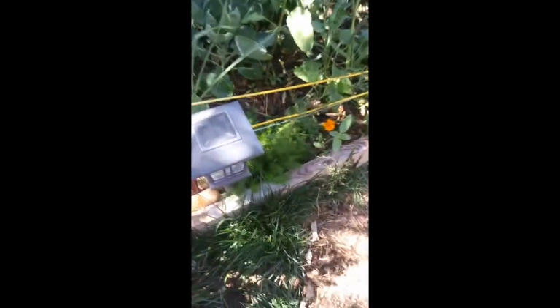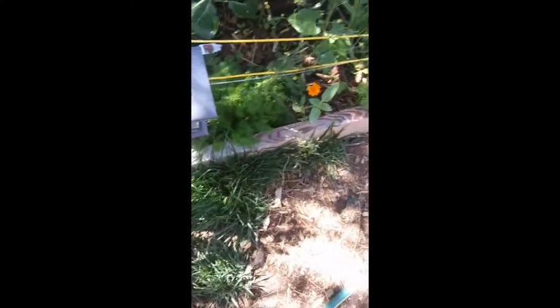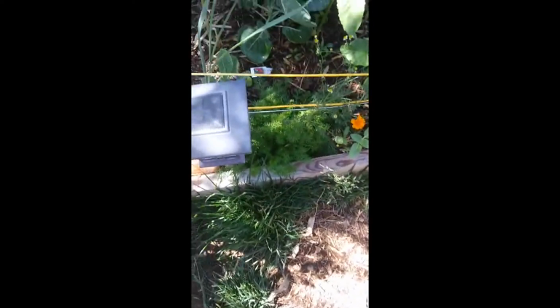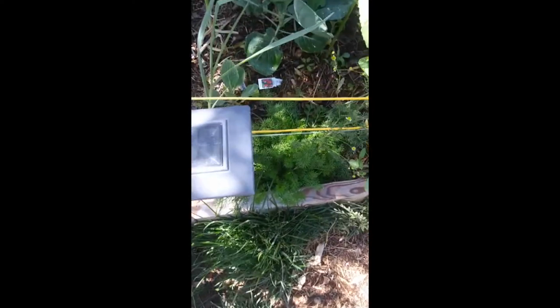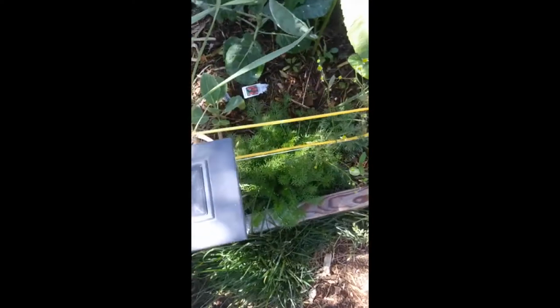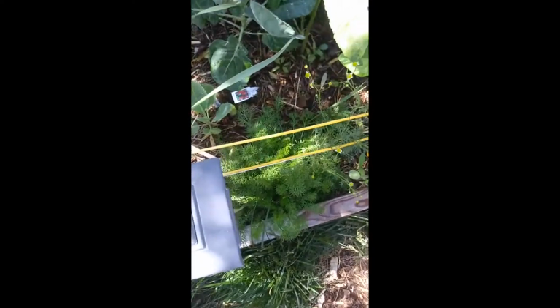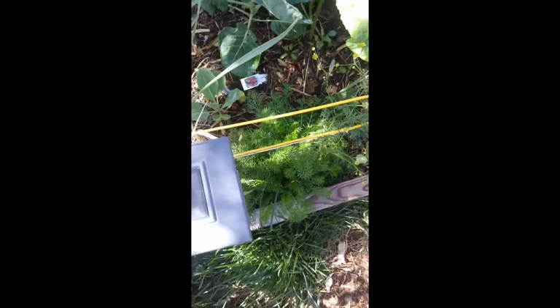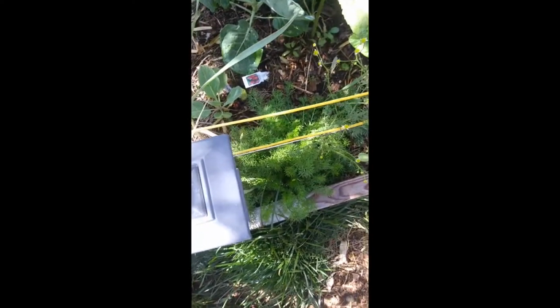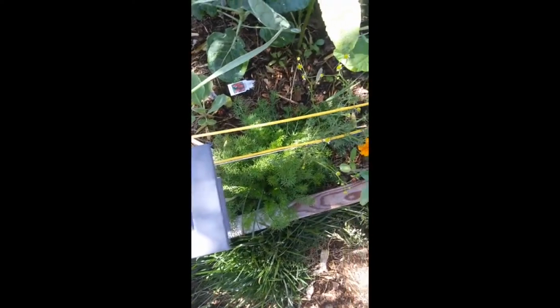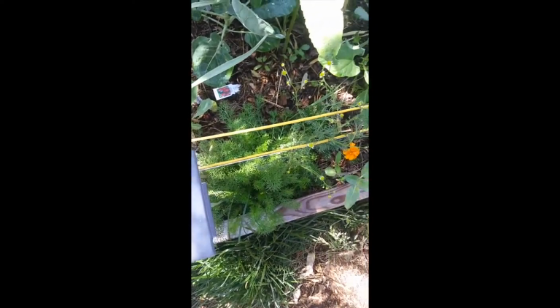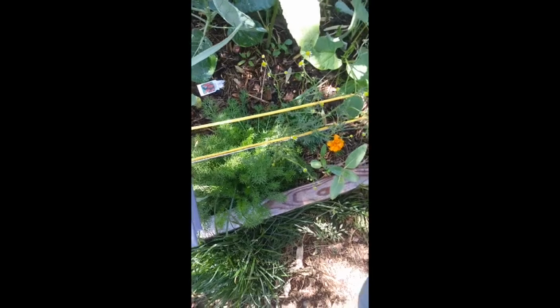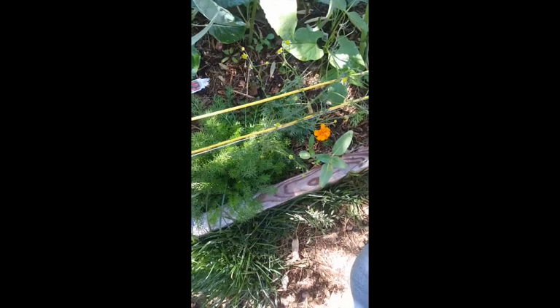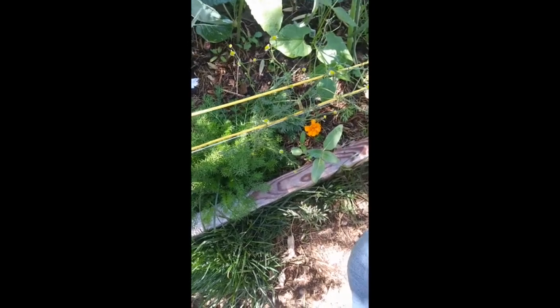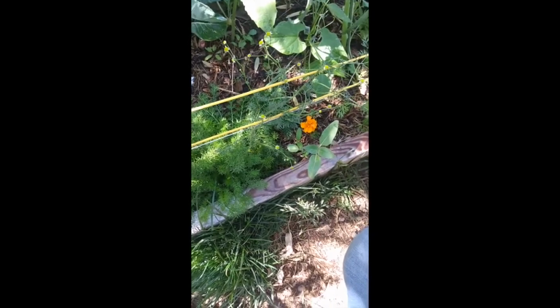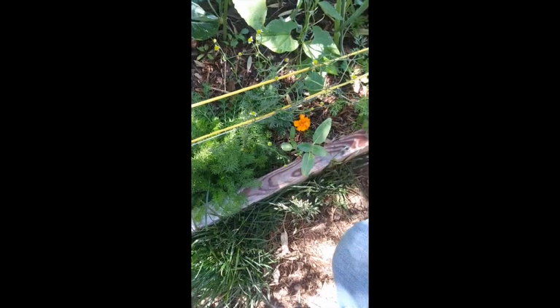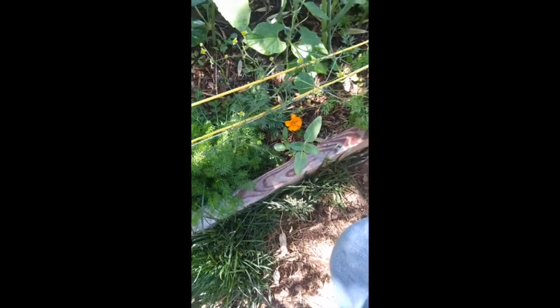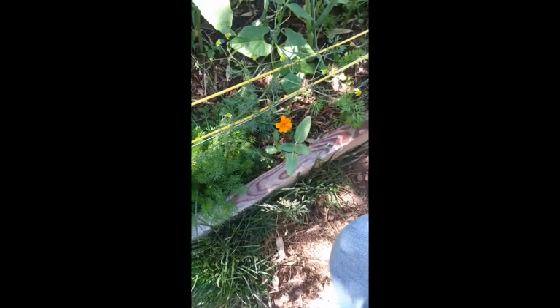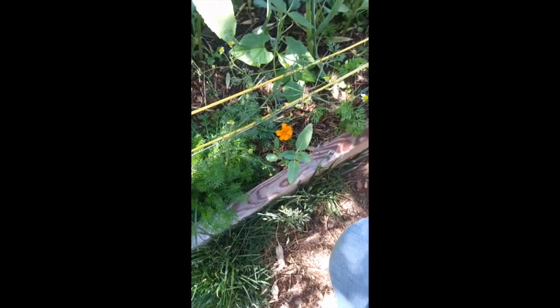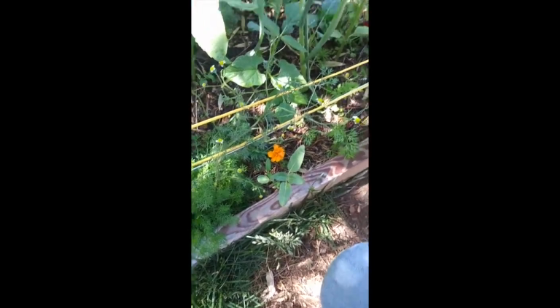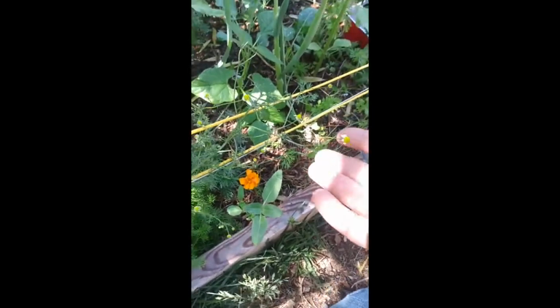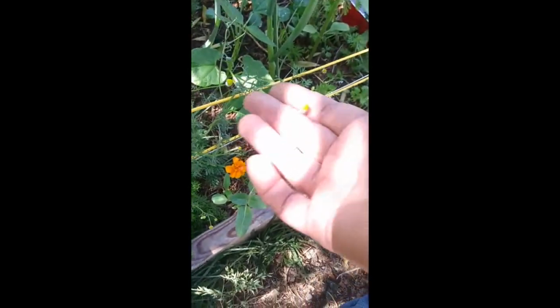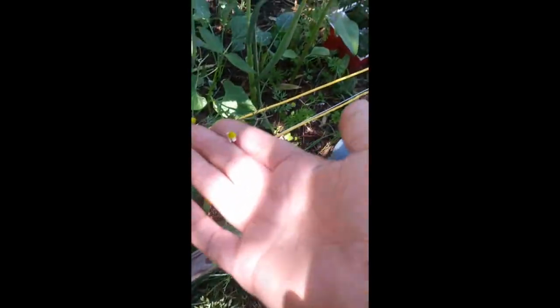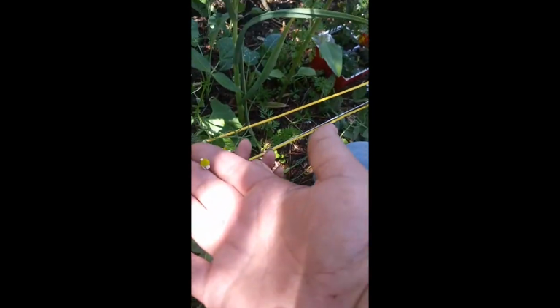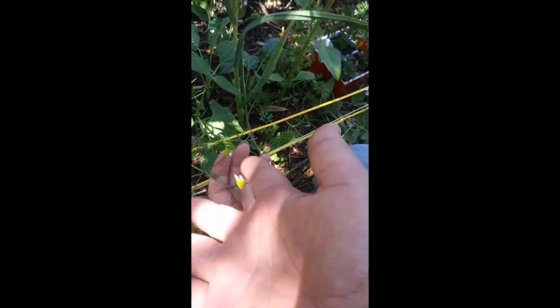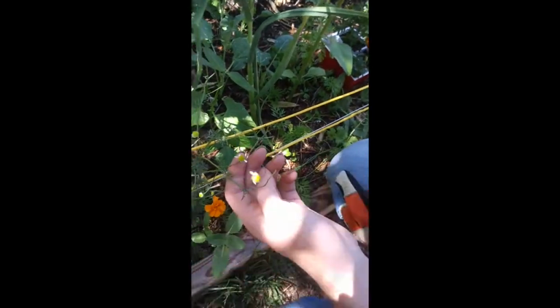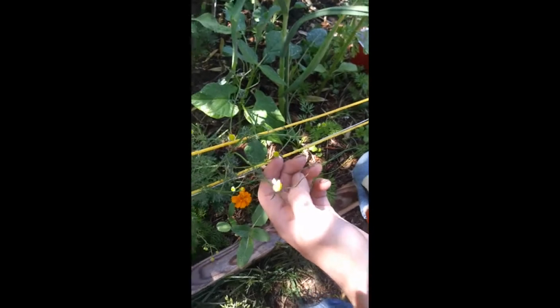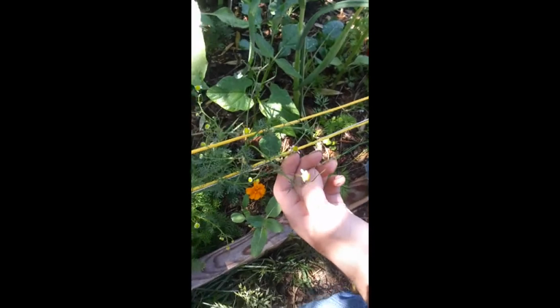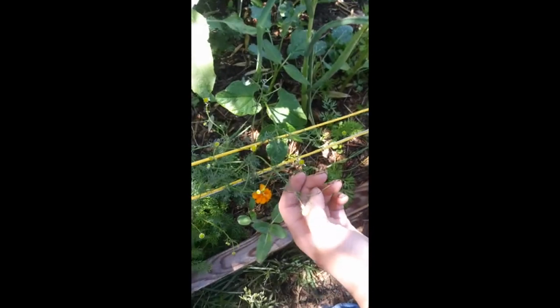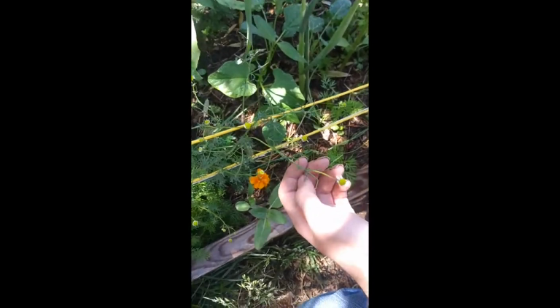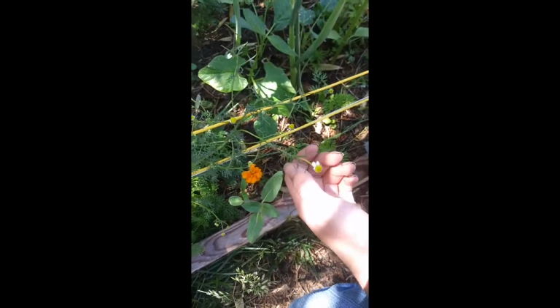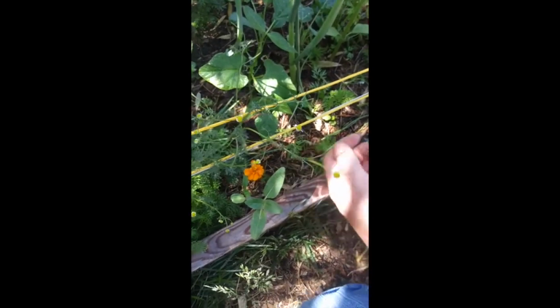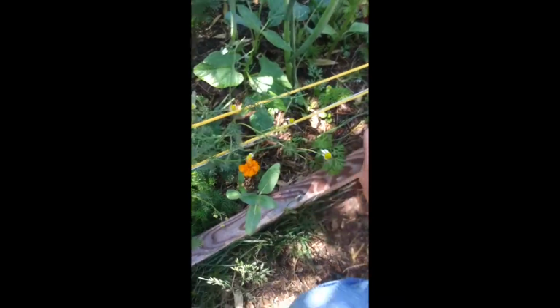We have our chamomile in here. I cut a bunch. These are just ones that haven't petaled out yet — they are just barely in the process of getting their petals.